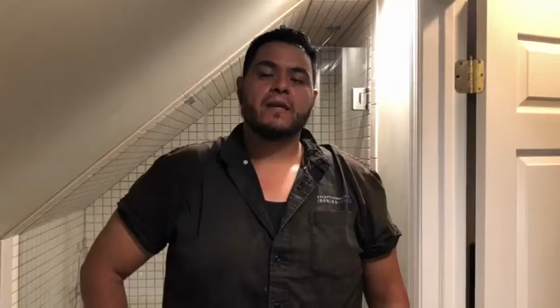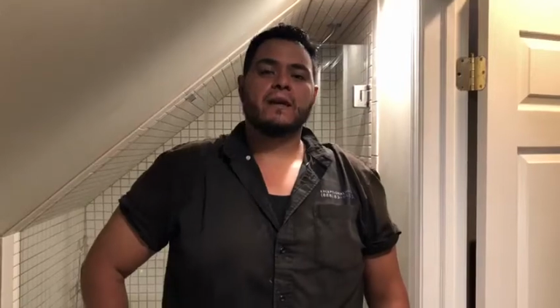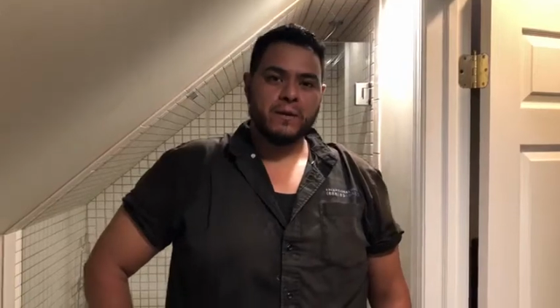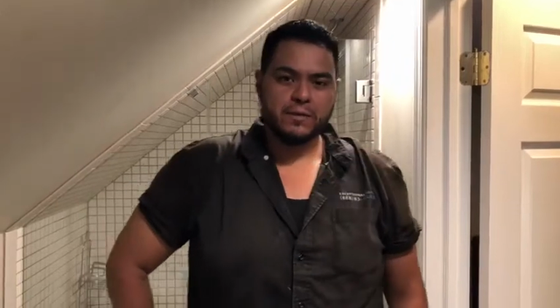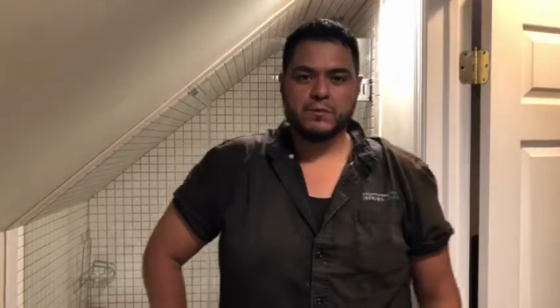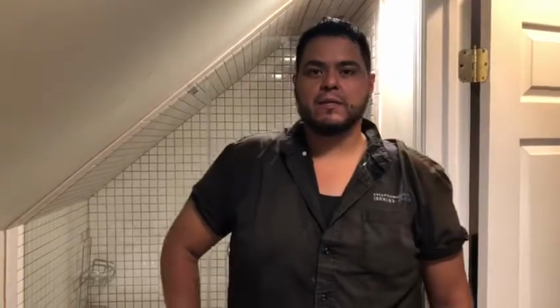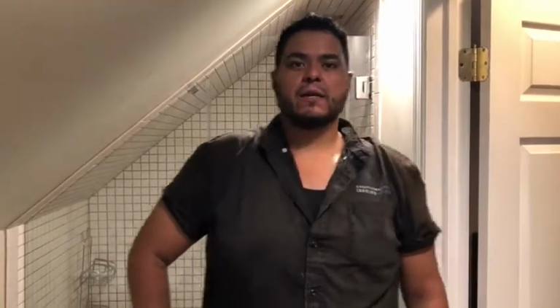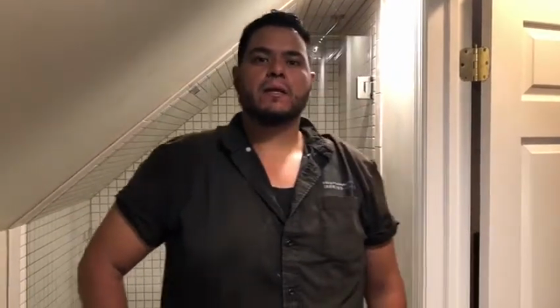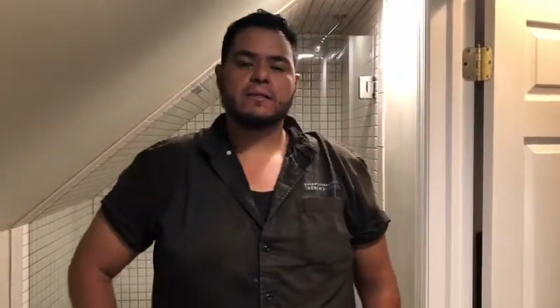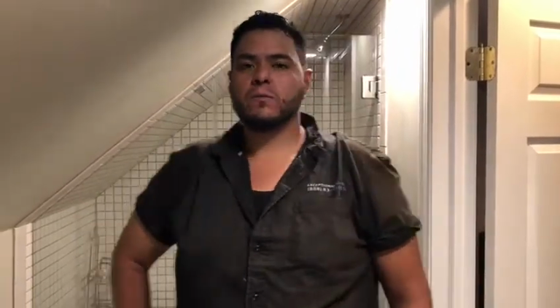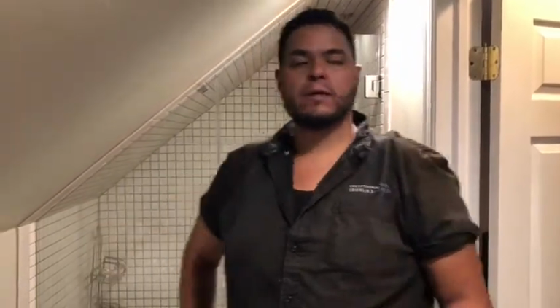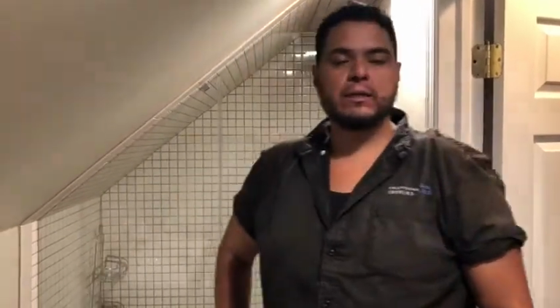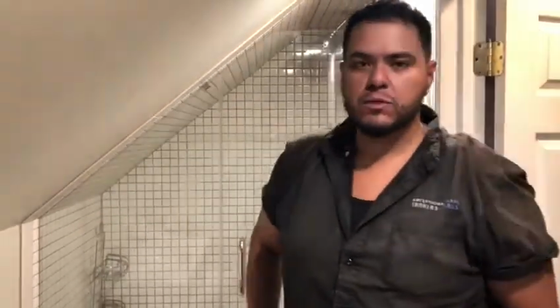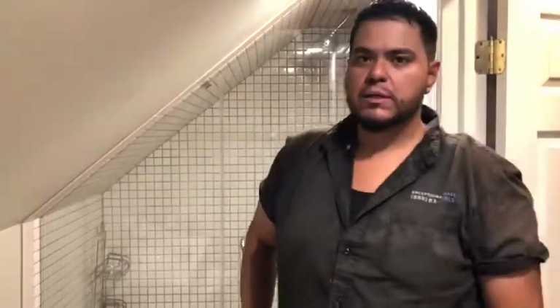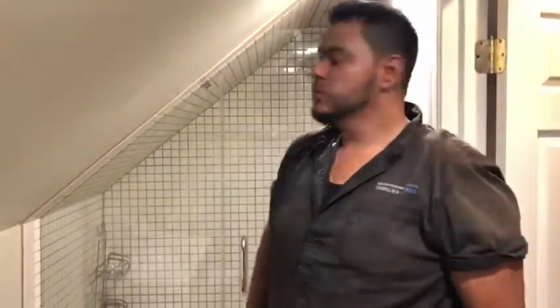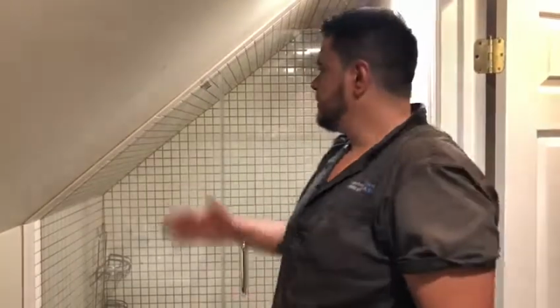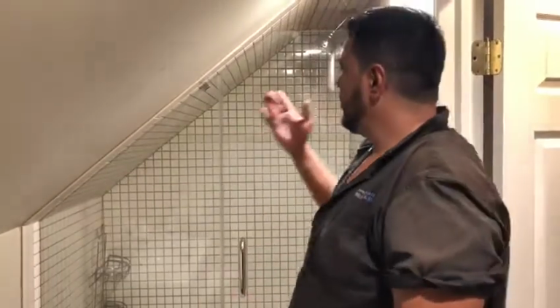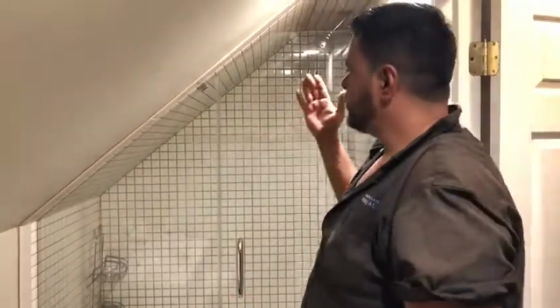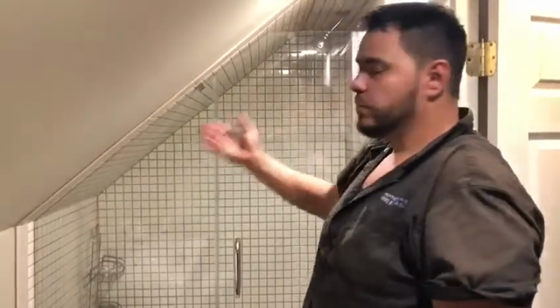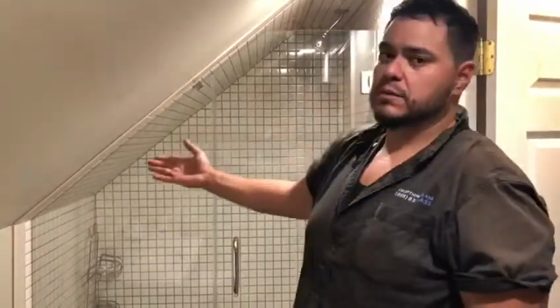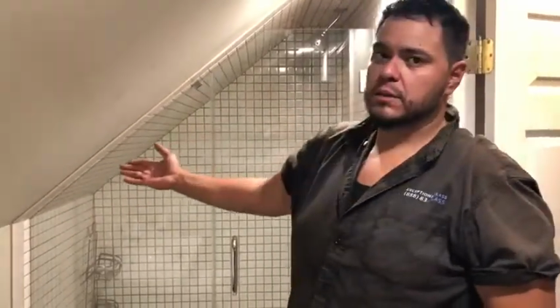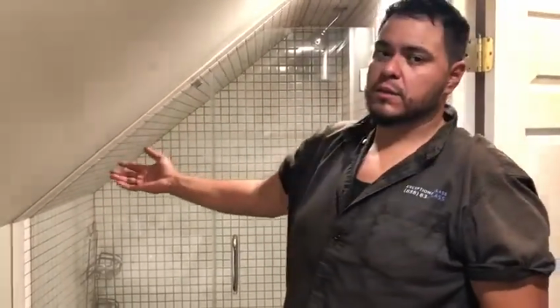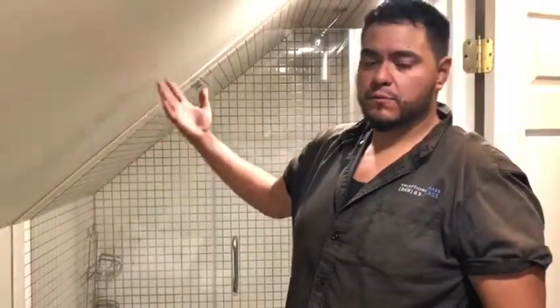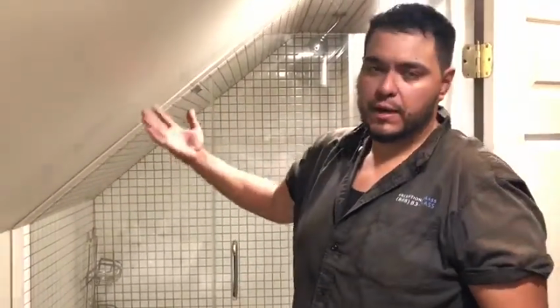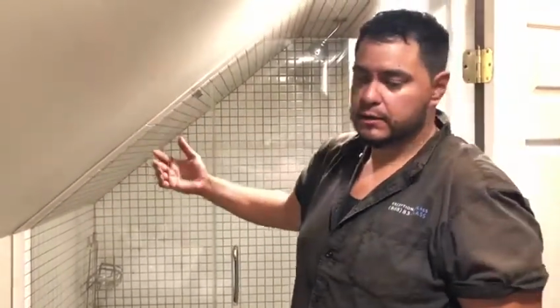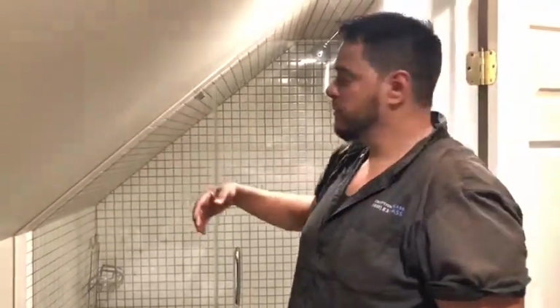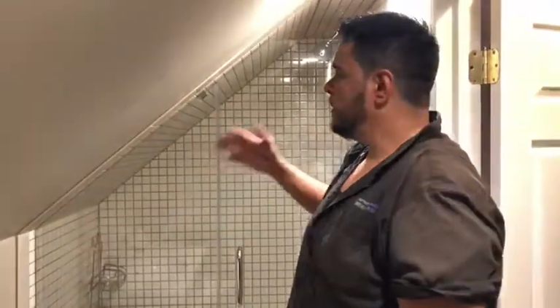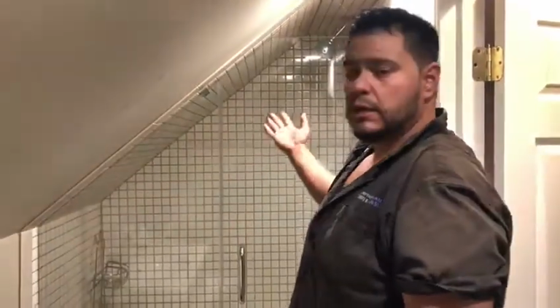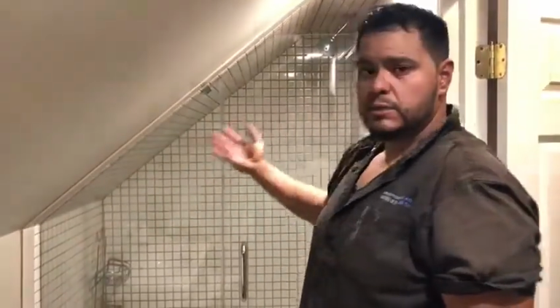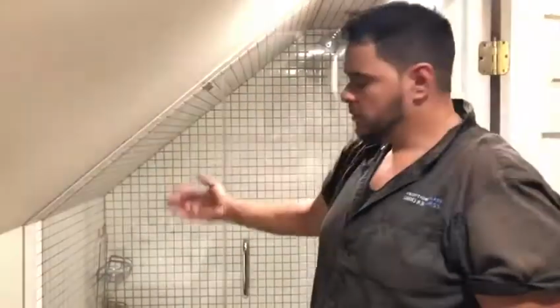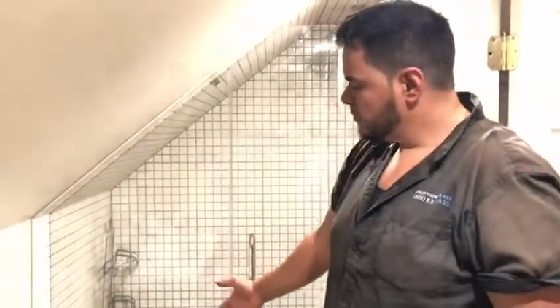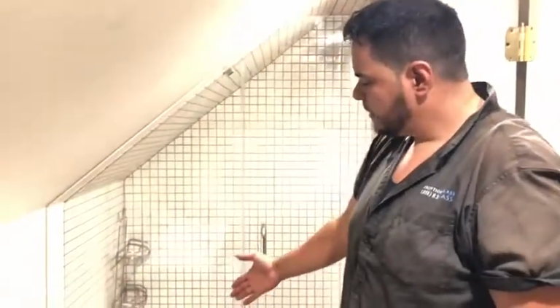Hey guys, it's Ben with Exceptional Glass, 88883Glass. Today we are in Linden, New Jersey, showcasing a sloped ceiling, third floor attic inline shower closure with a seat.